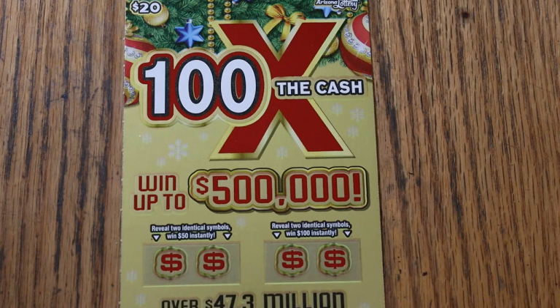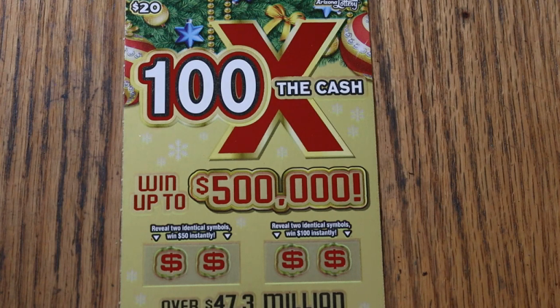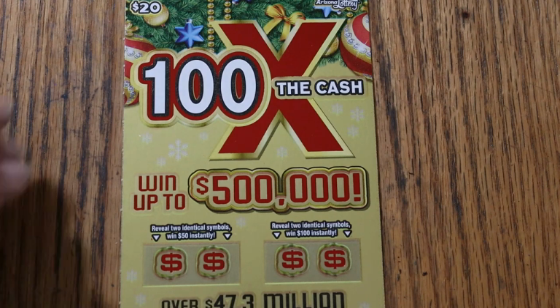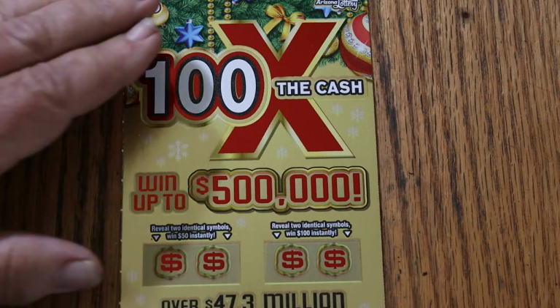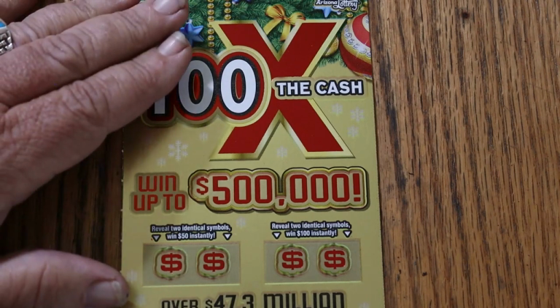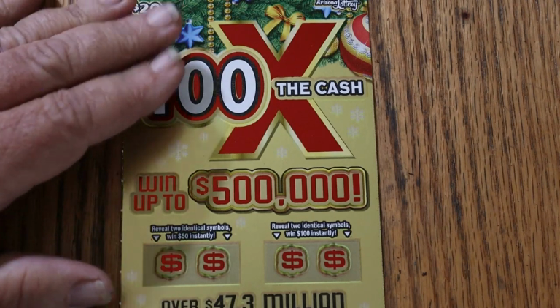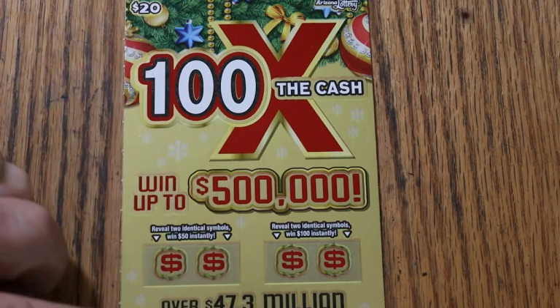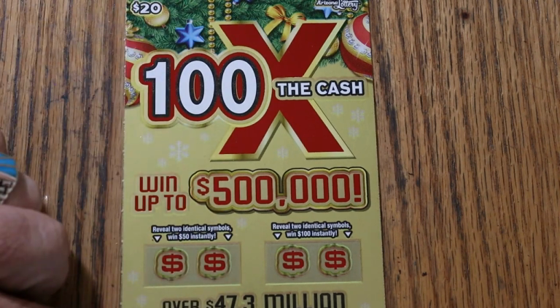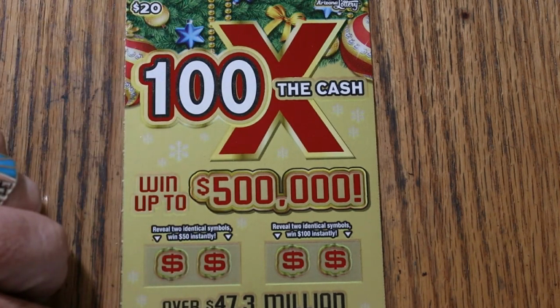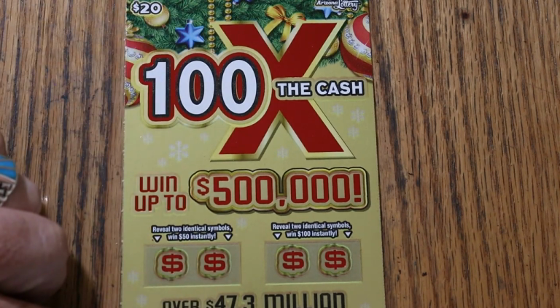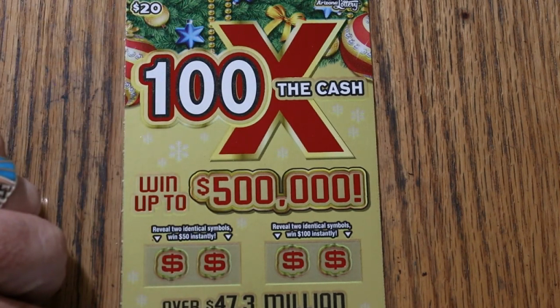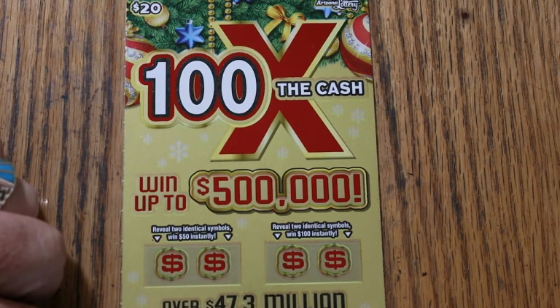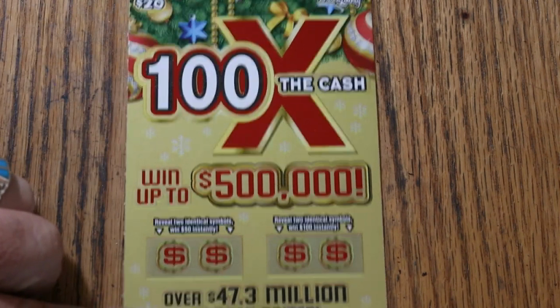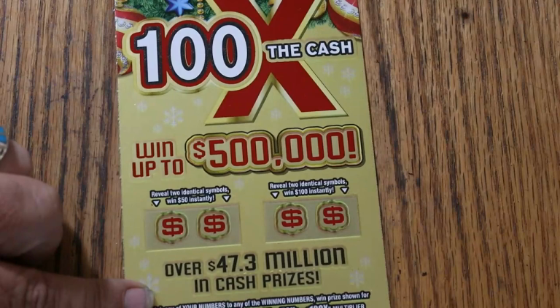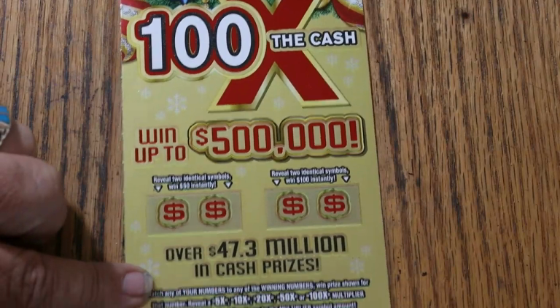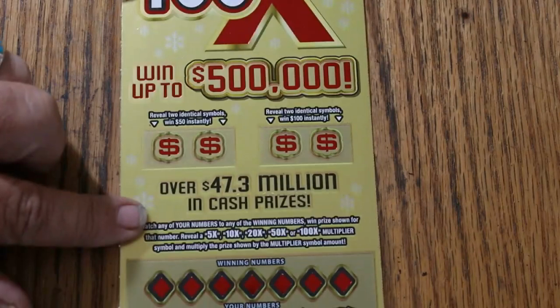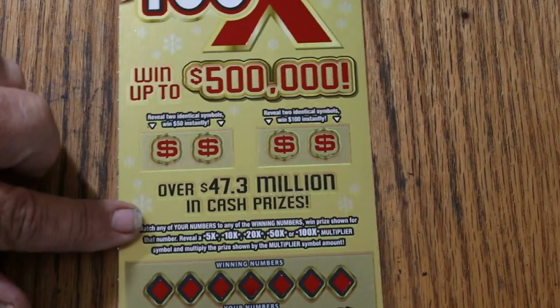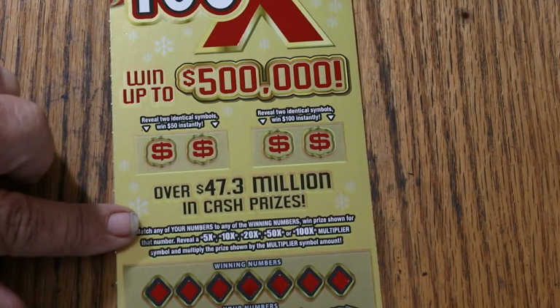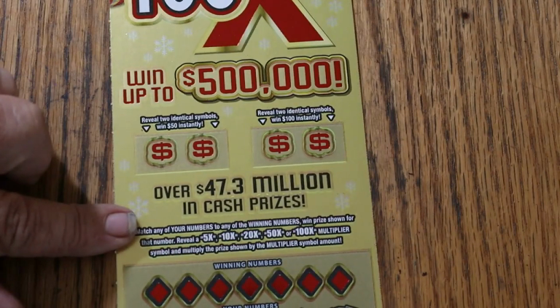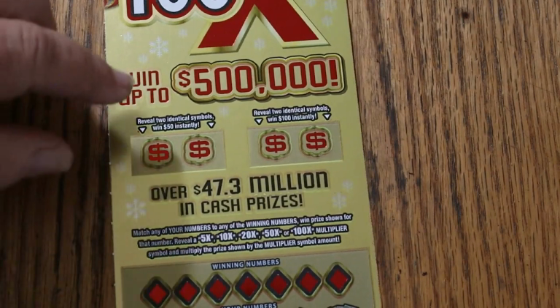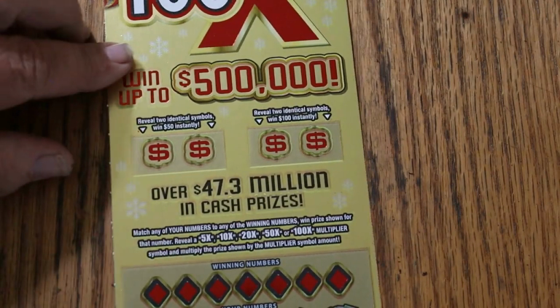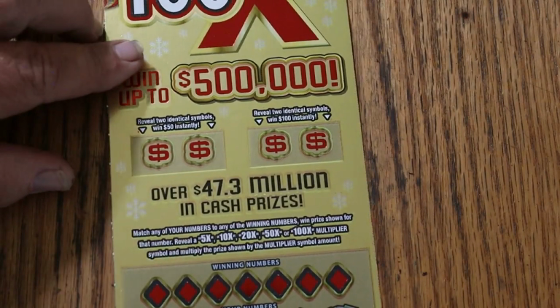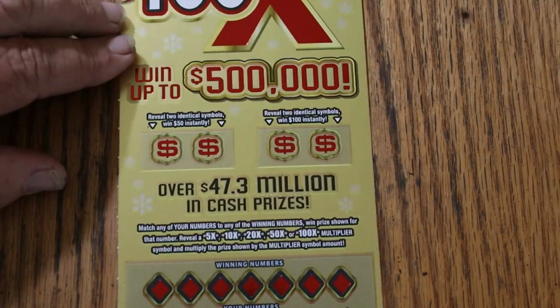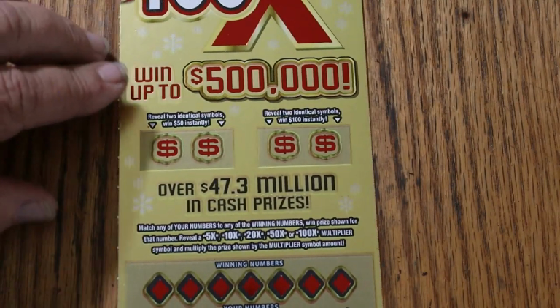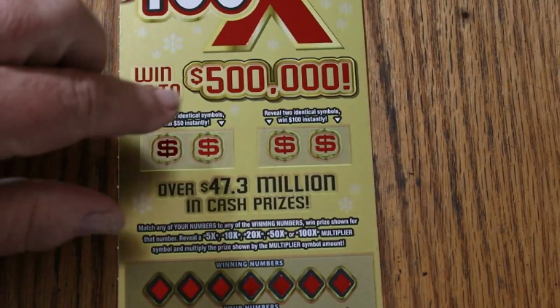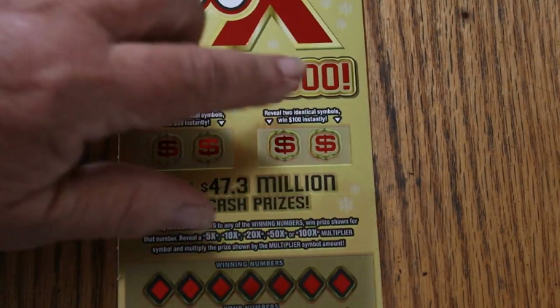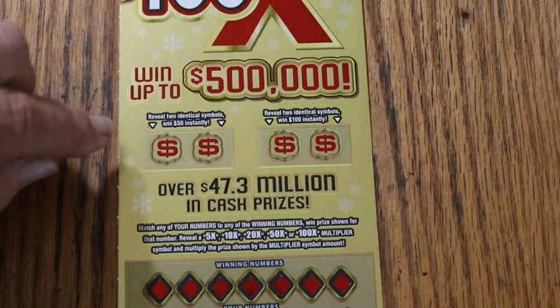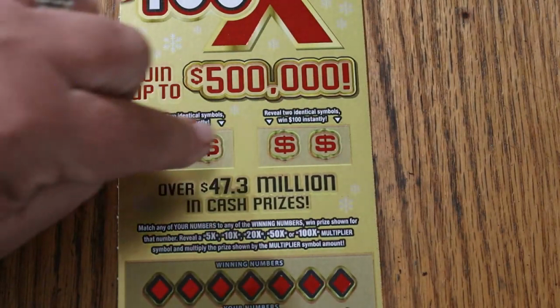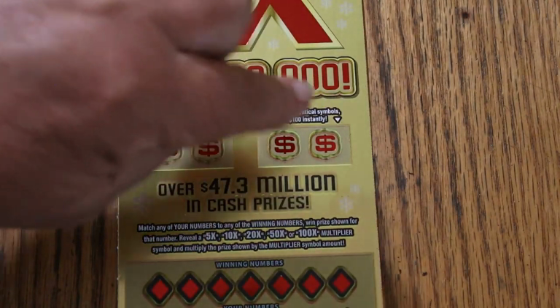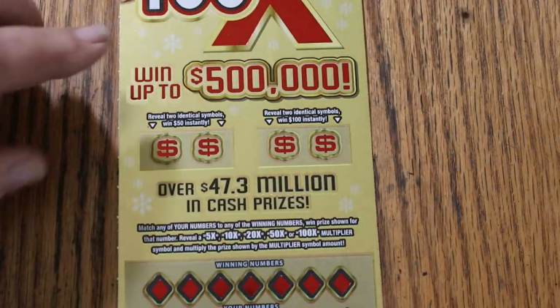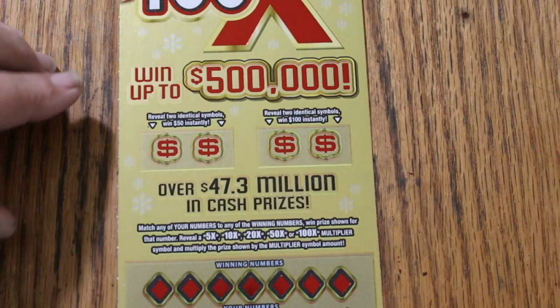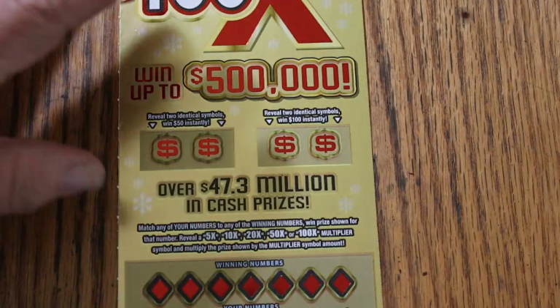It's a match your number to the winning number, or you can find multipliers. You can also get a bonus for $50 or $100 if you match two identical symbols in each one.